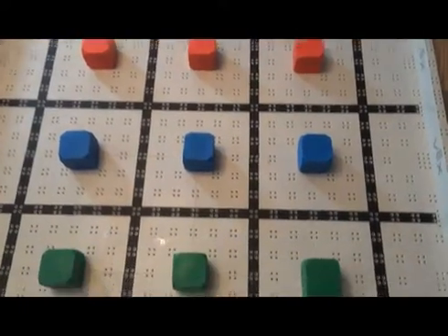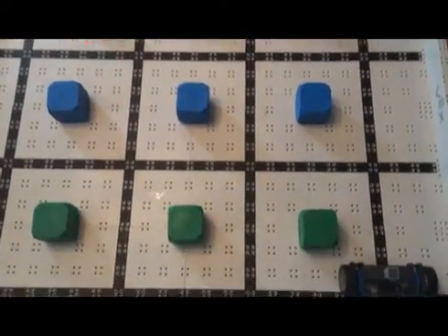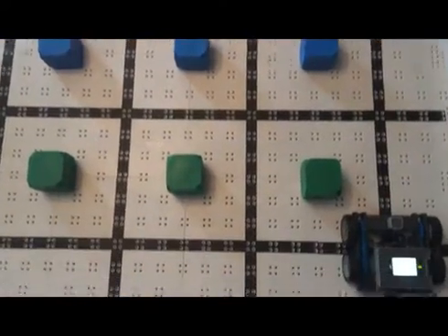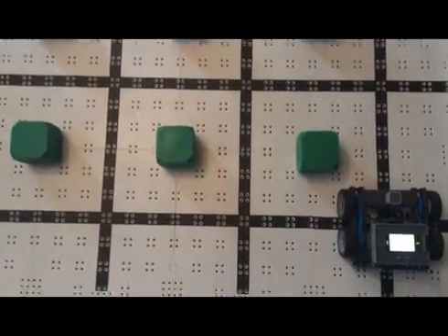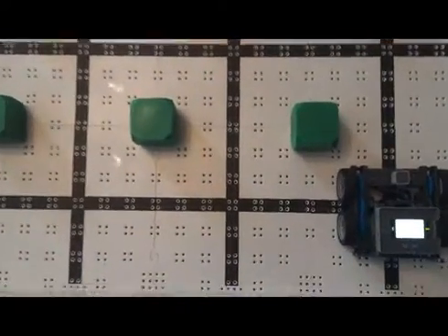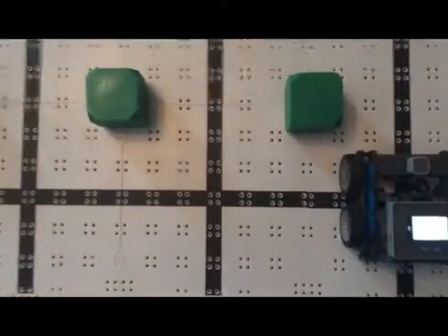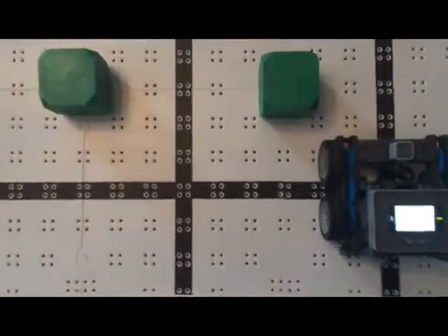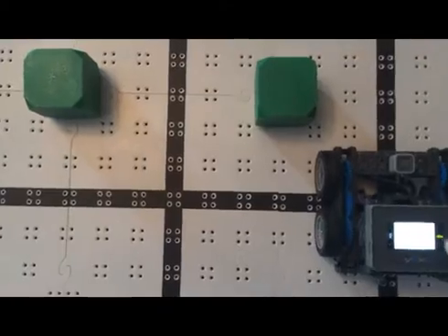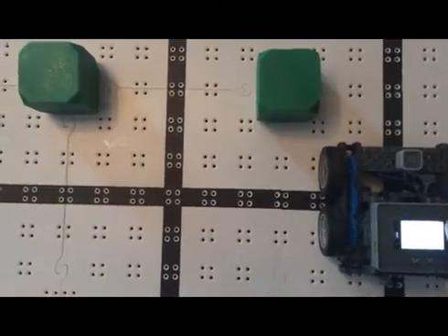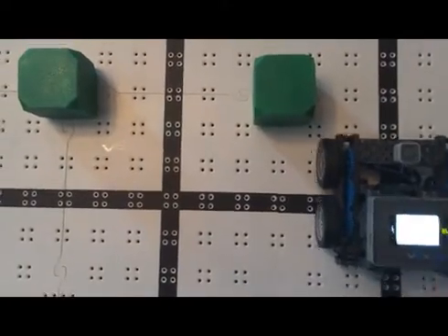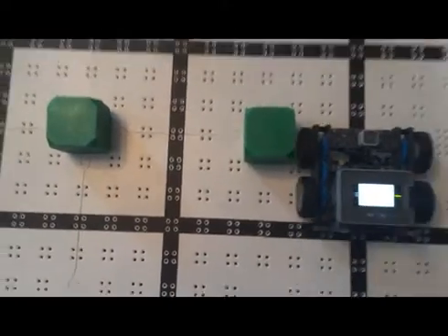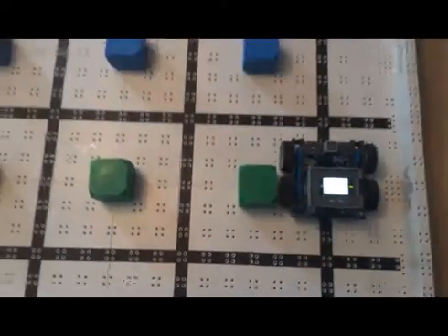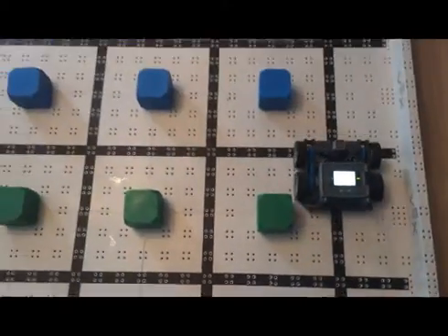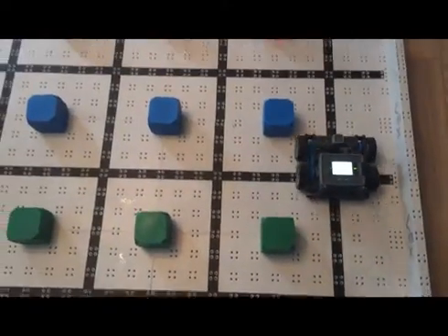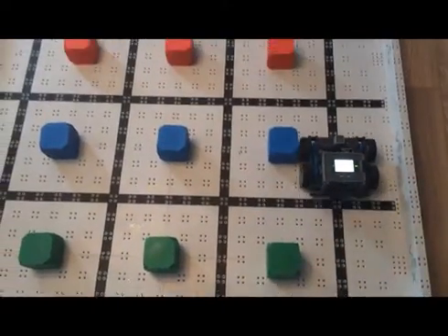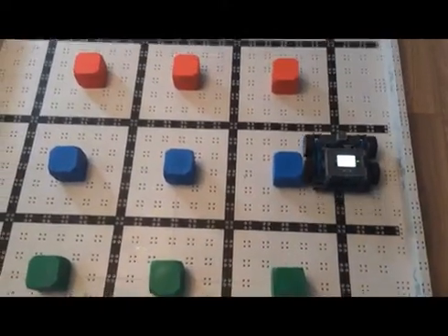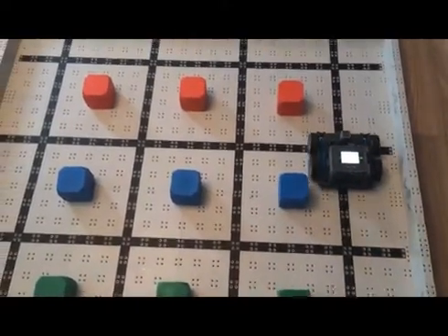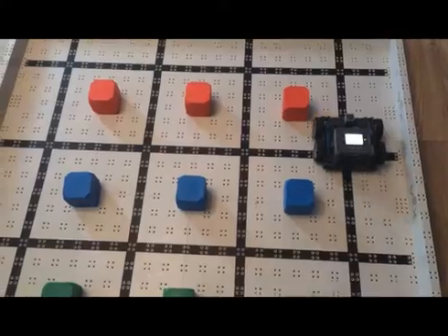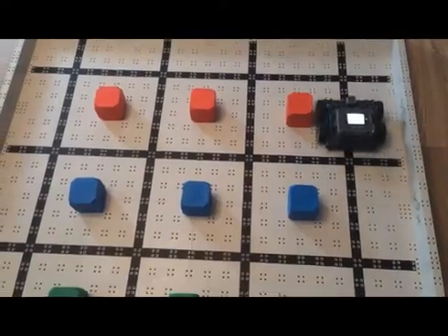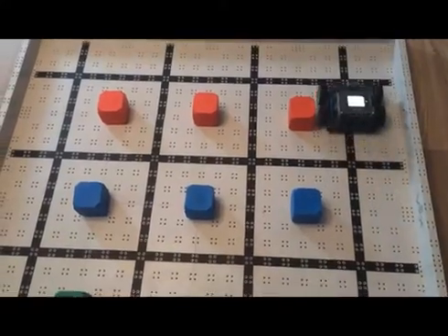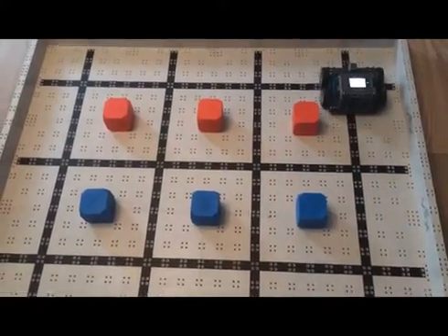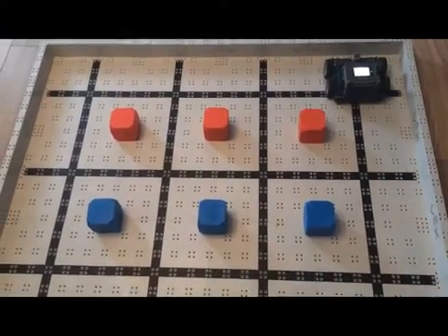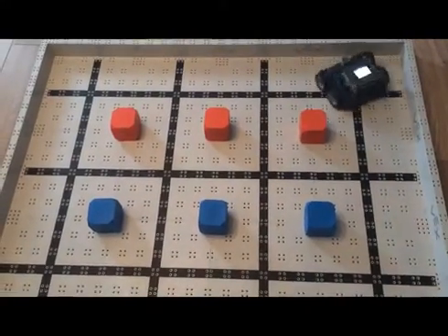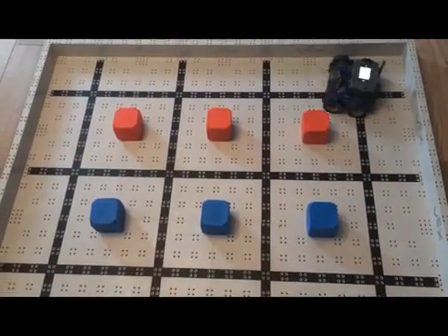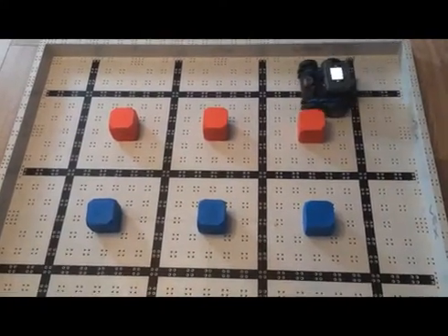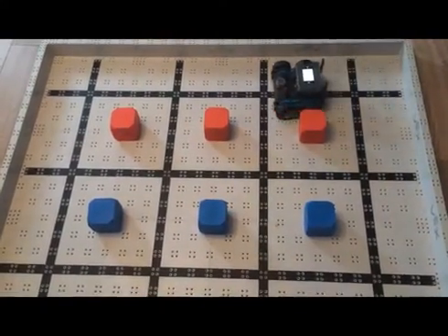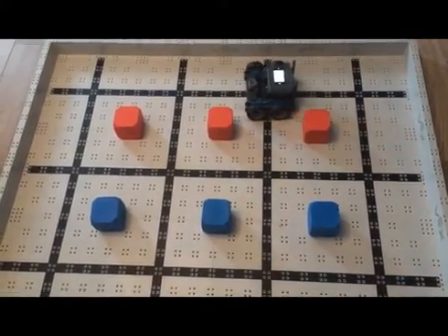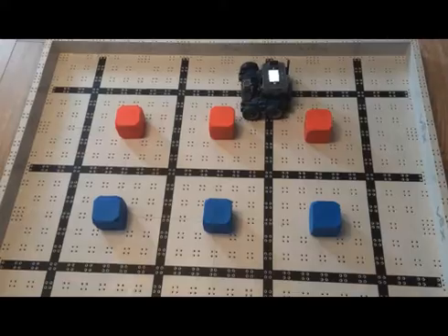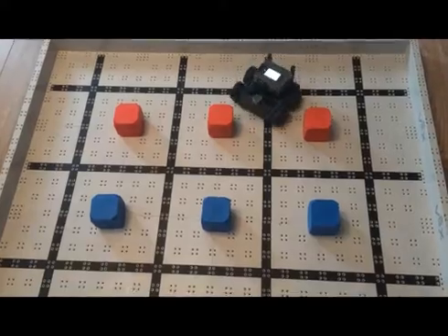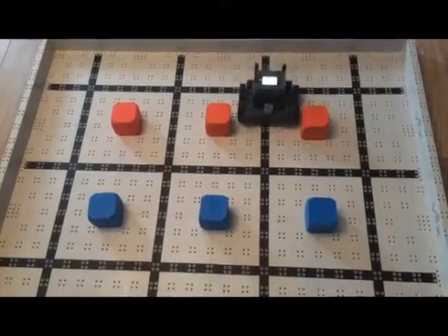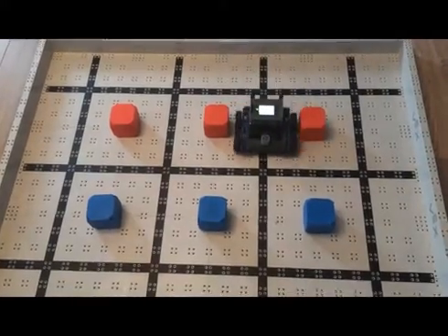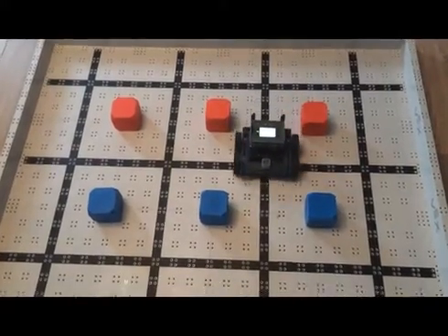The Lawn Mower Challenge can be set up on any surface, but is shown here on the VEX IQ Challenge field. The objective is to program the robot using the gyro sensor to navigate the field, passing through each grid sector.